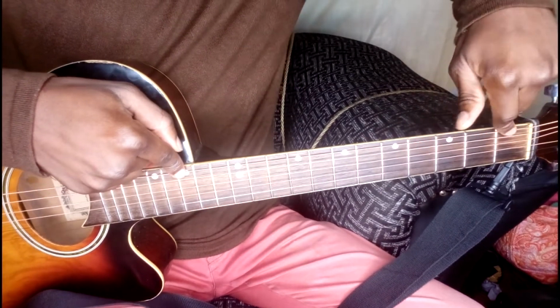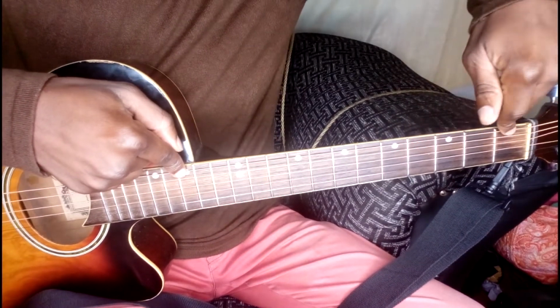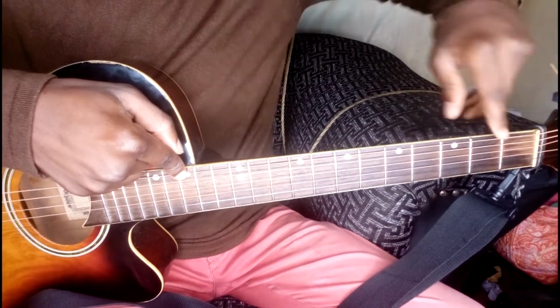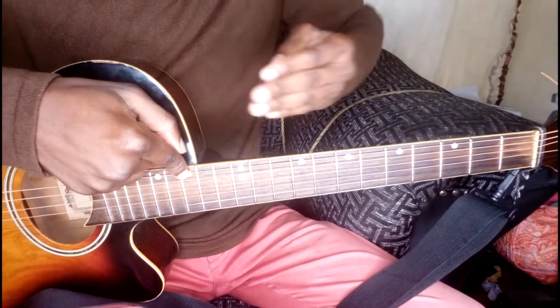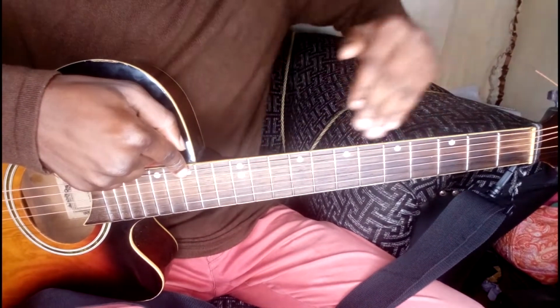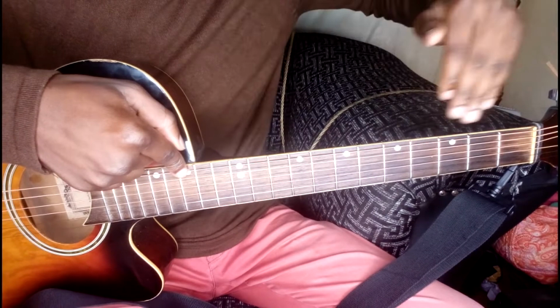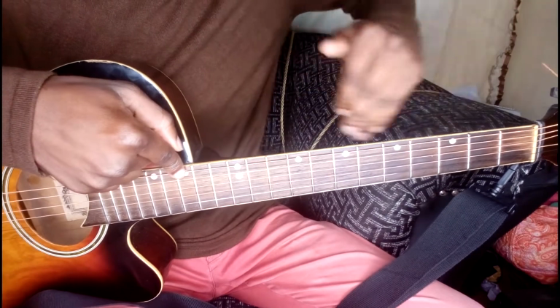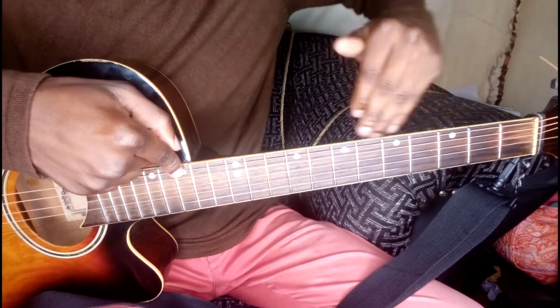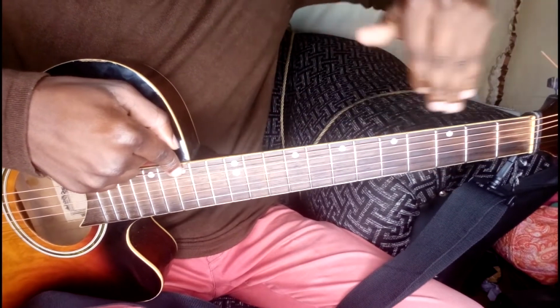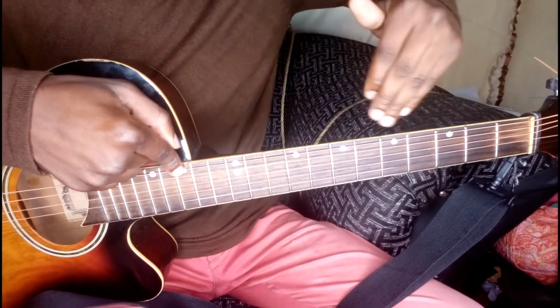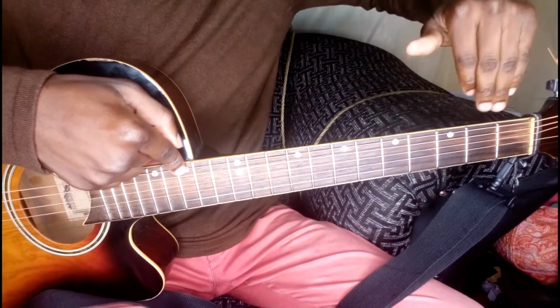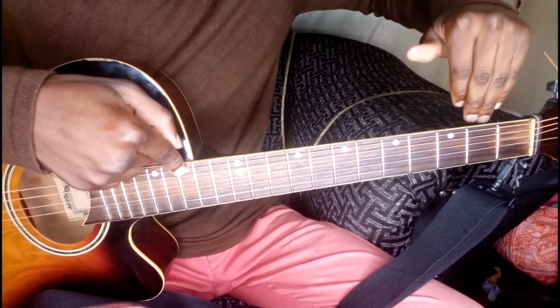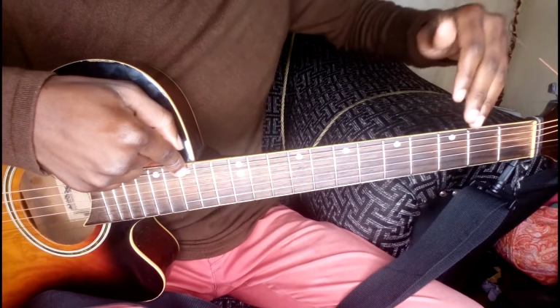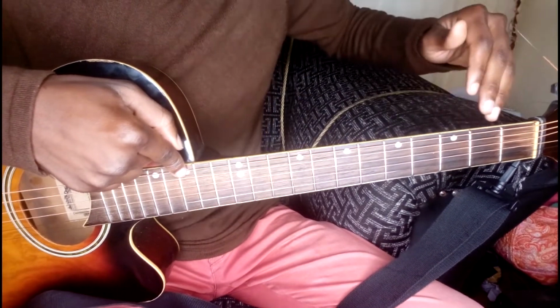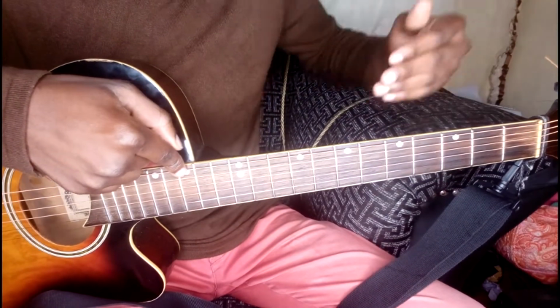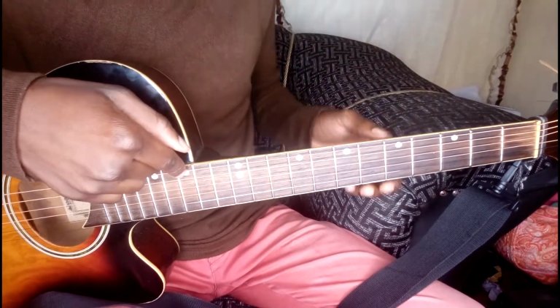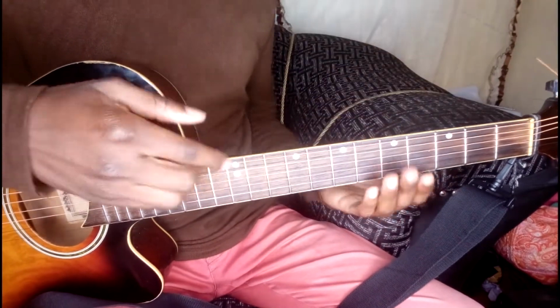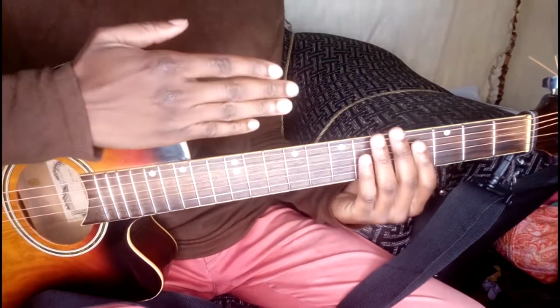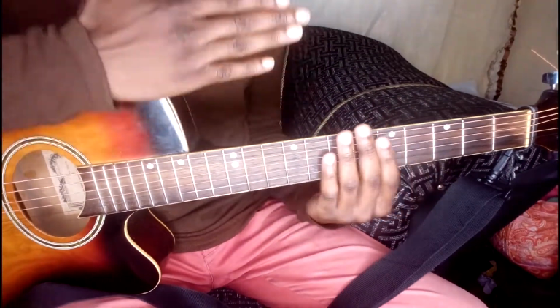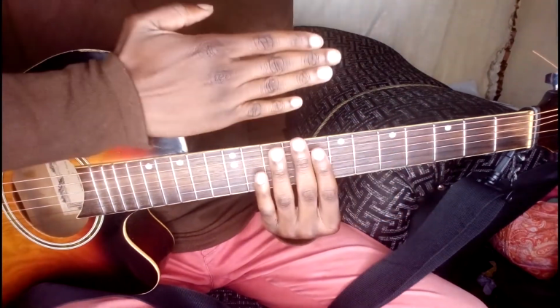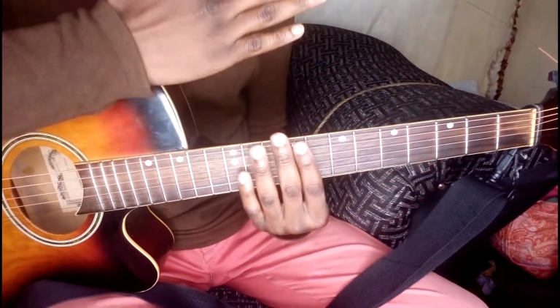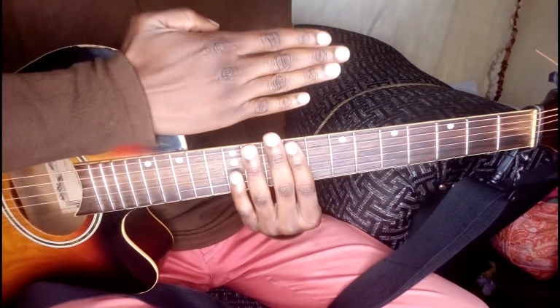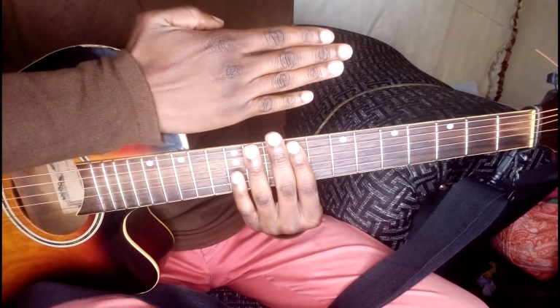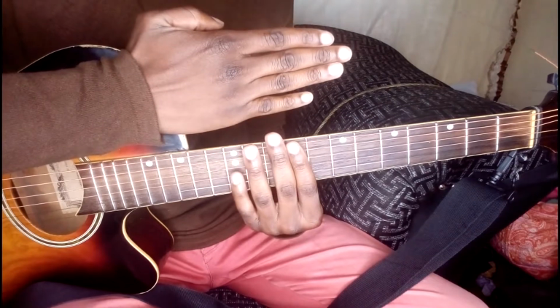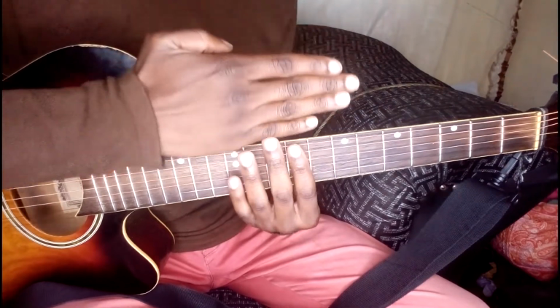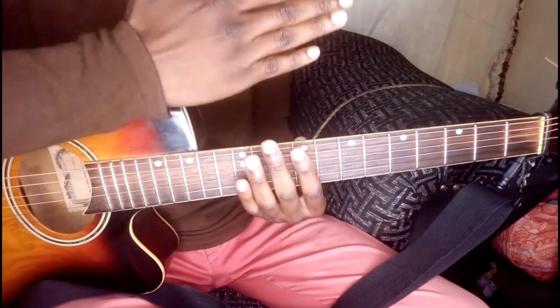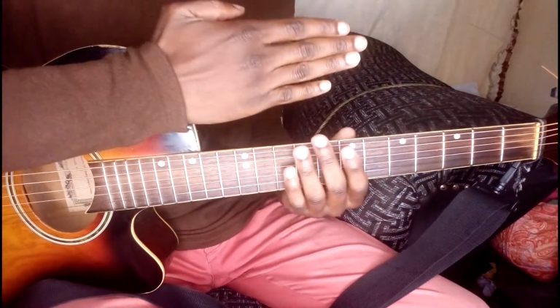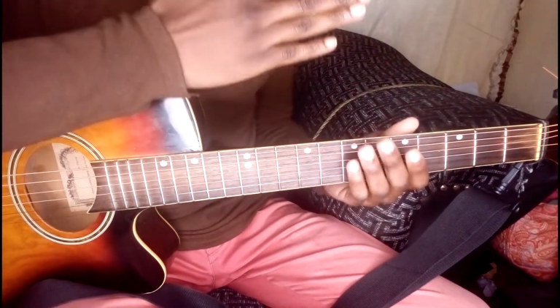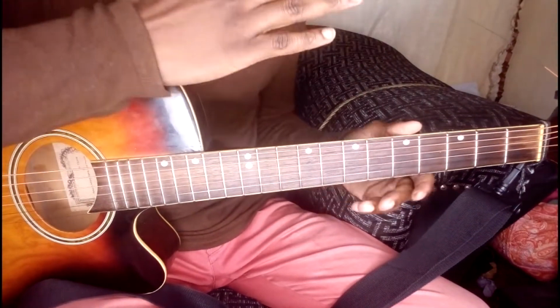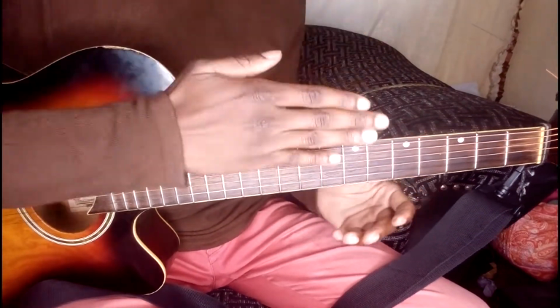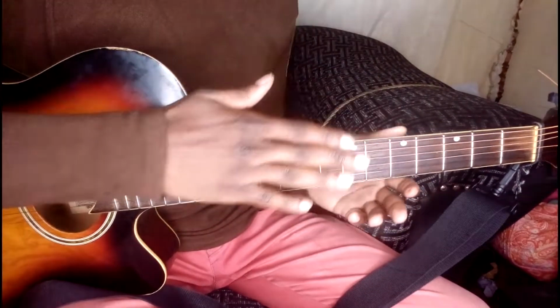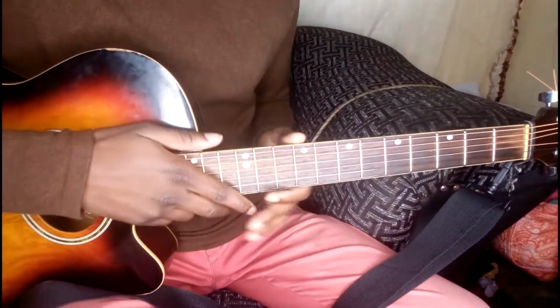If there's a gap between your string and the frets, it simply means you do have a bow — it's just slightly like this — because your neck is supposed to be as straight as possible. So what do you do when you actually have a bow like this?